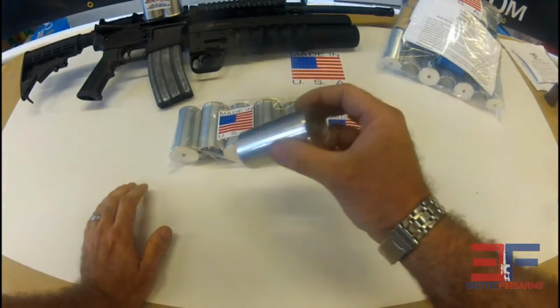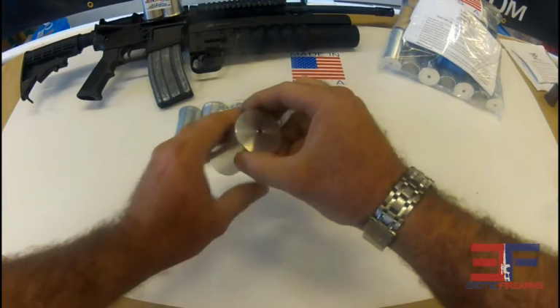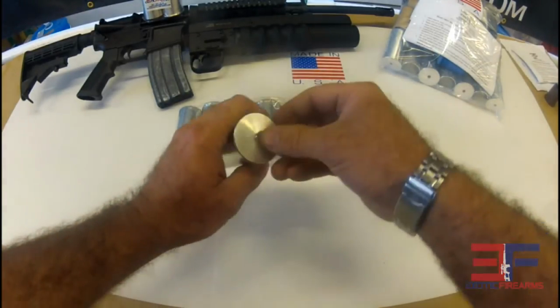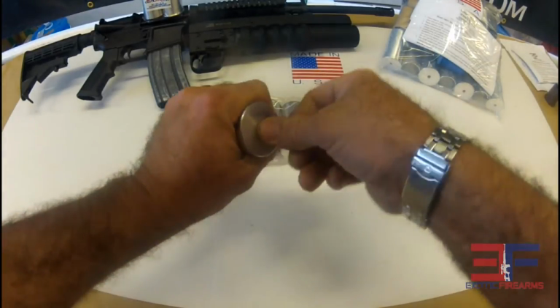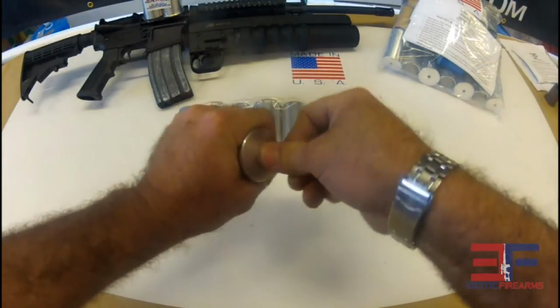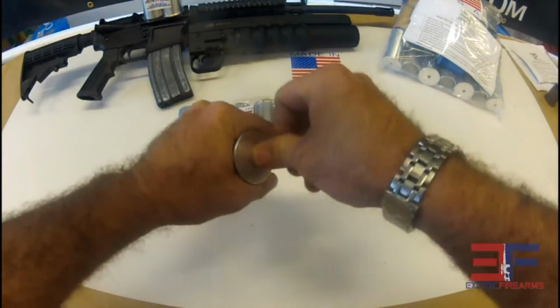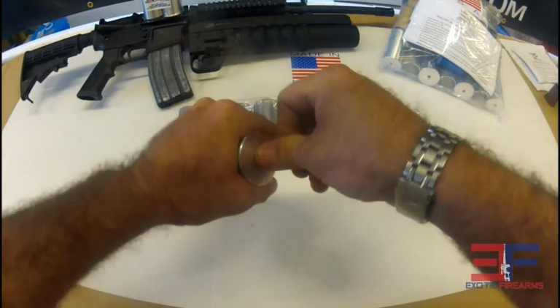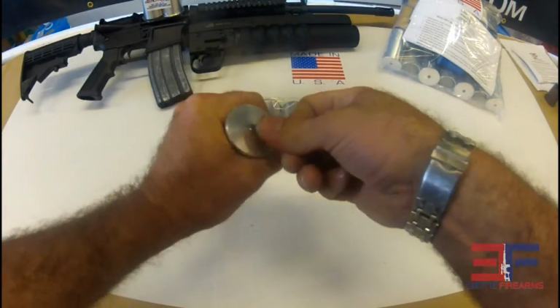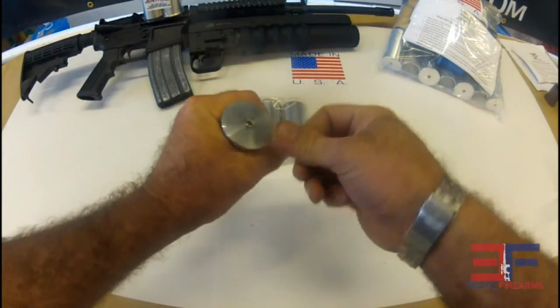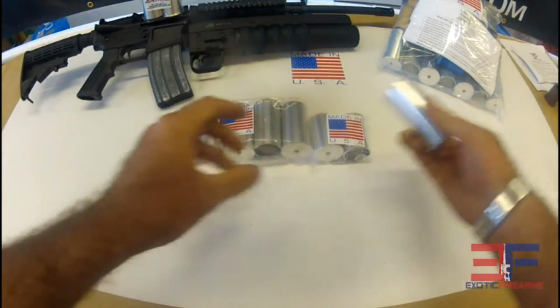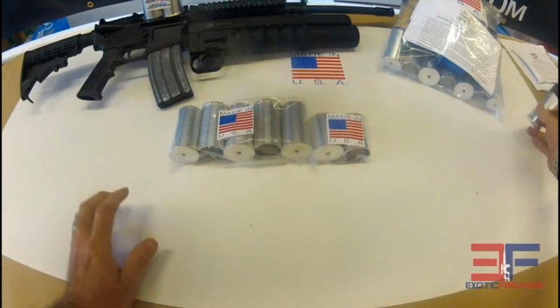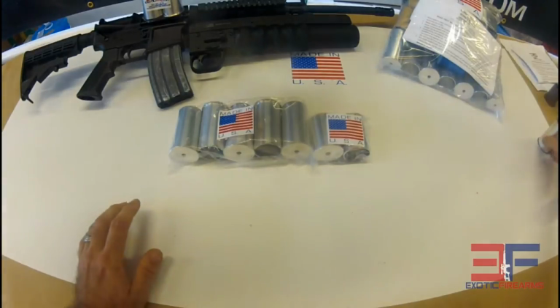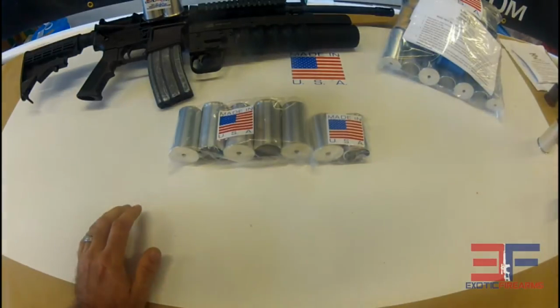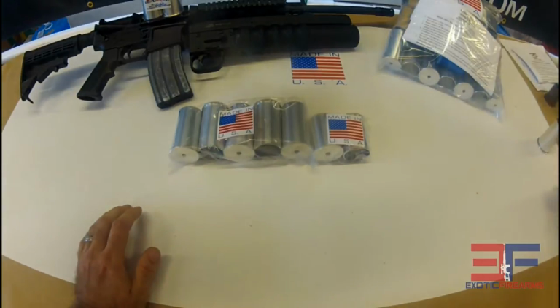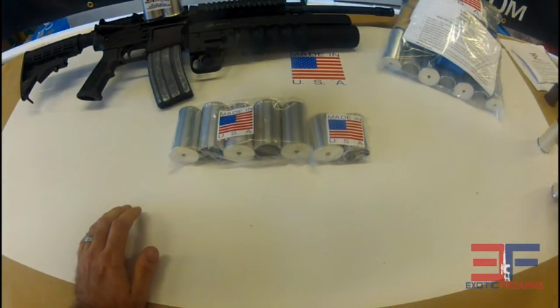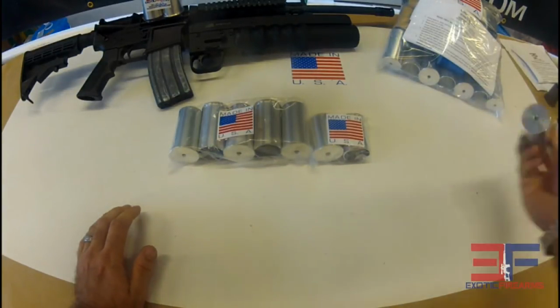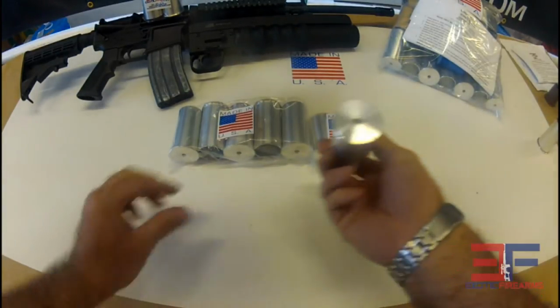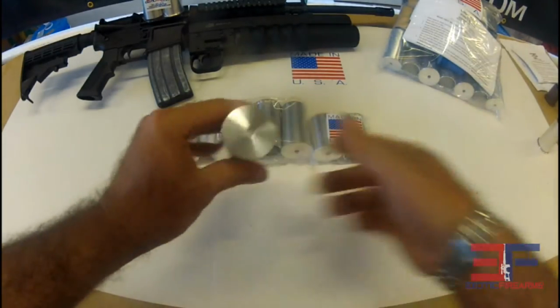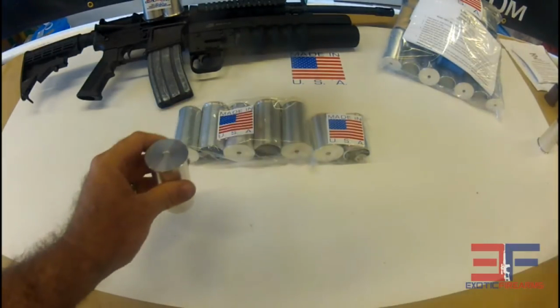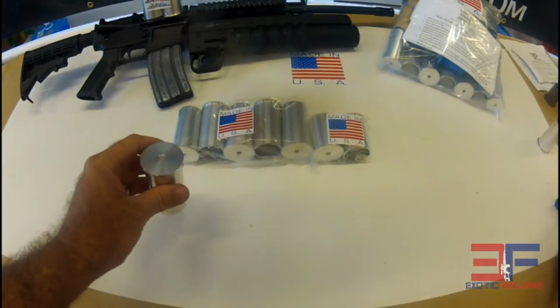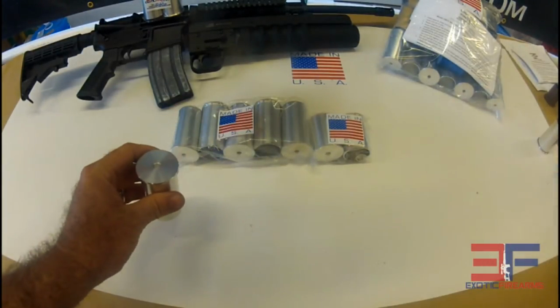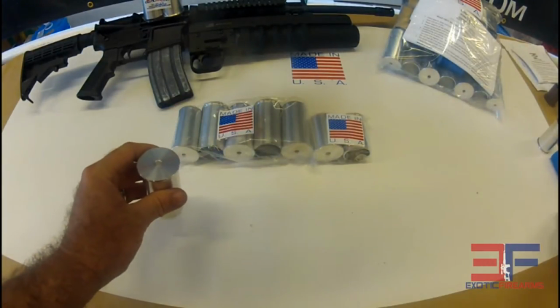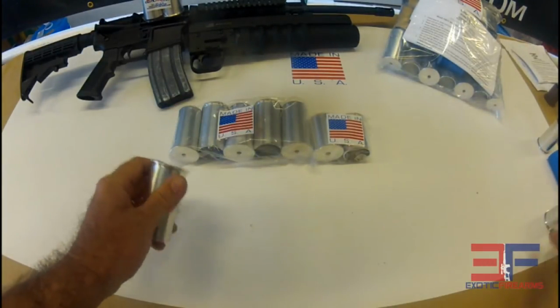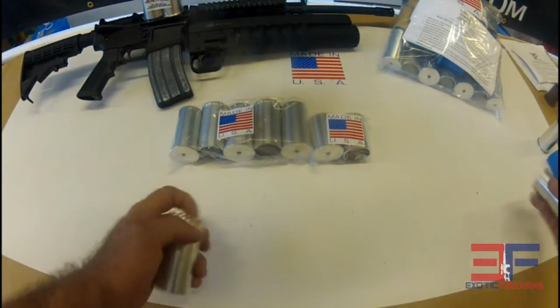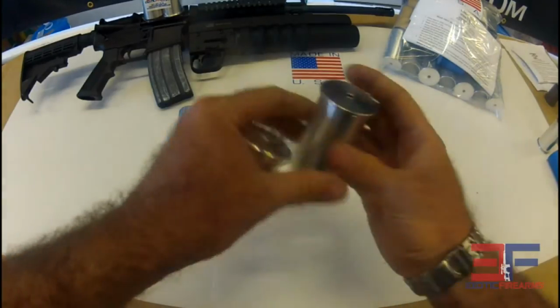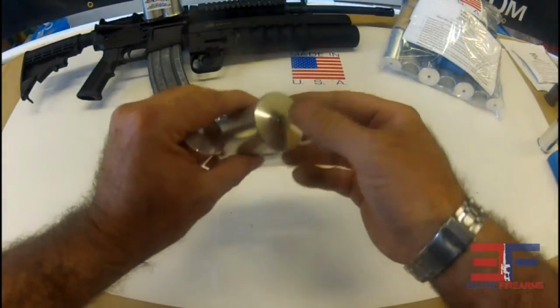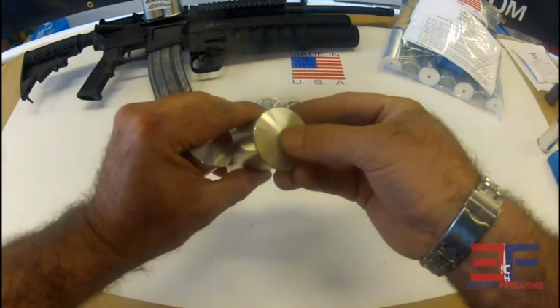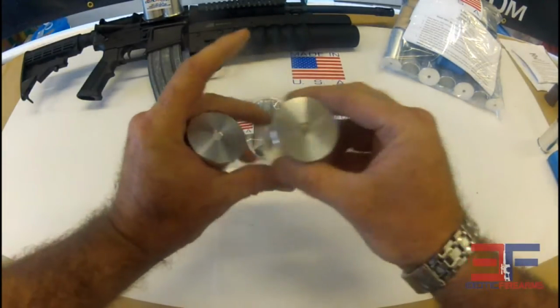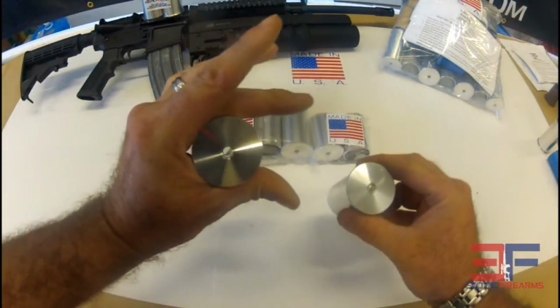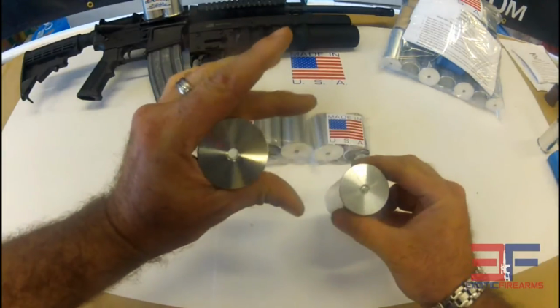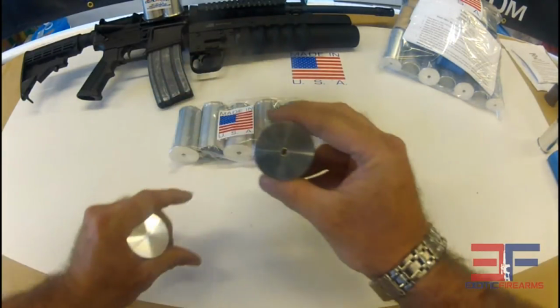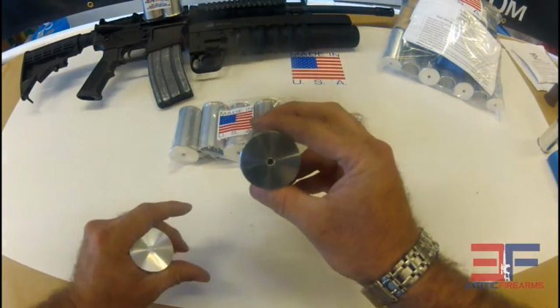They are hand primed with a 209 shotgun primer. Just push them in with your thumb just like that — don't need a press or any equipment for that. If you didn't get the little hole on there, you just push them into your thumb.